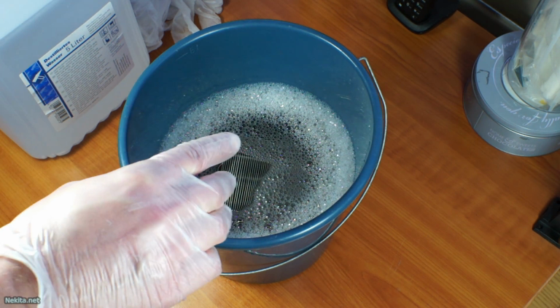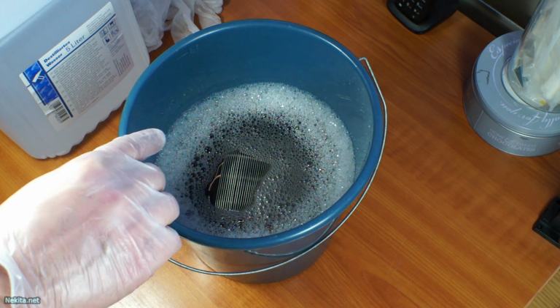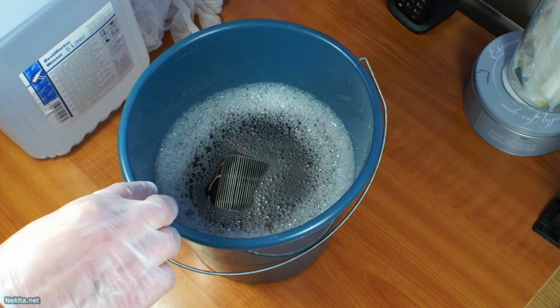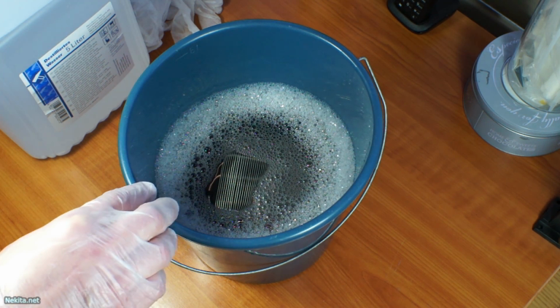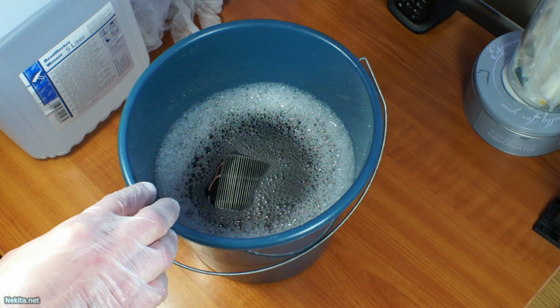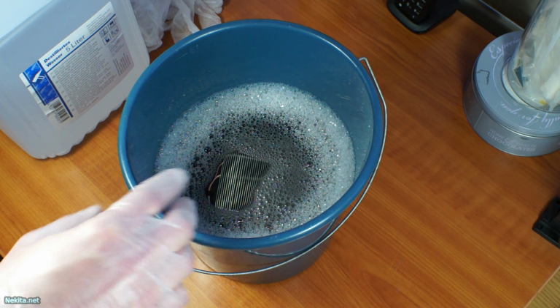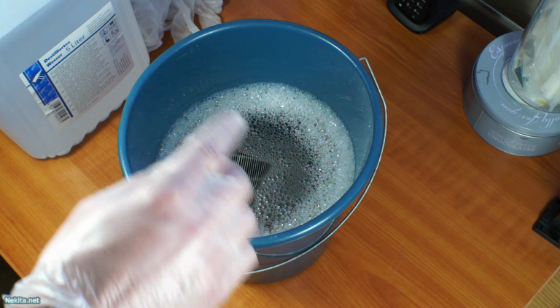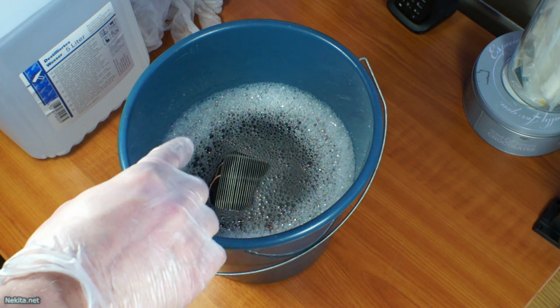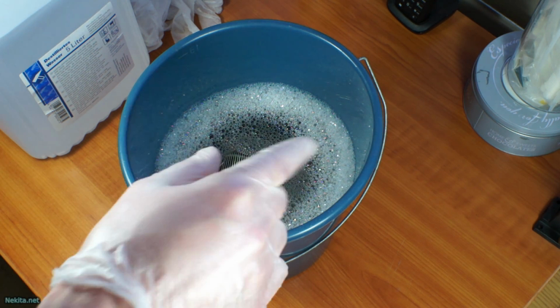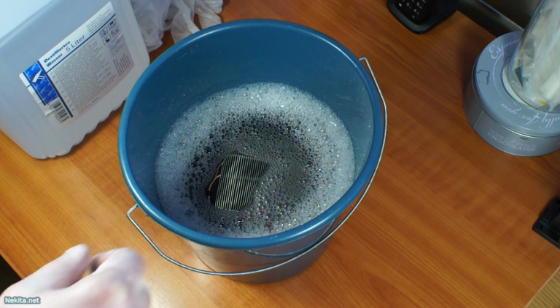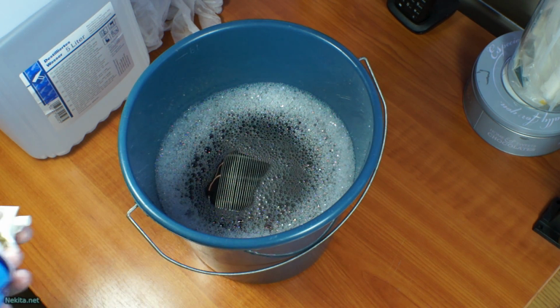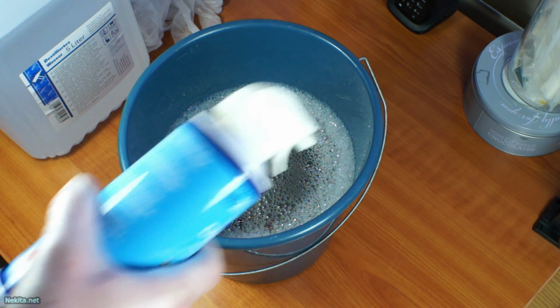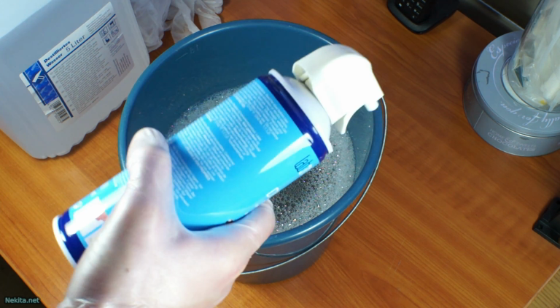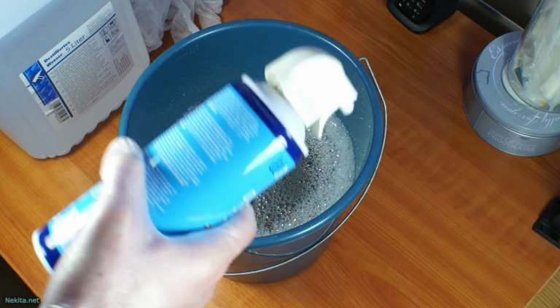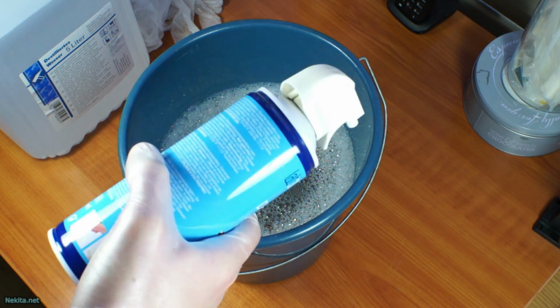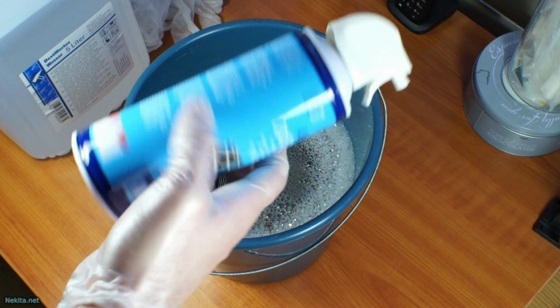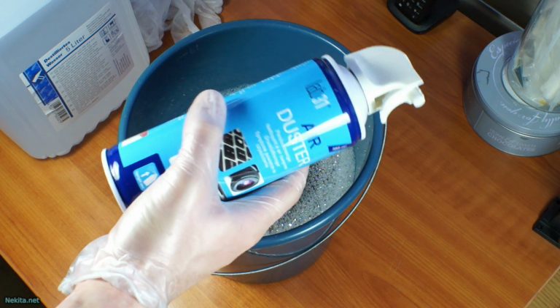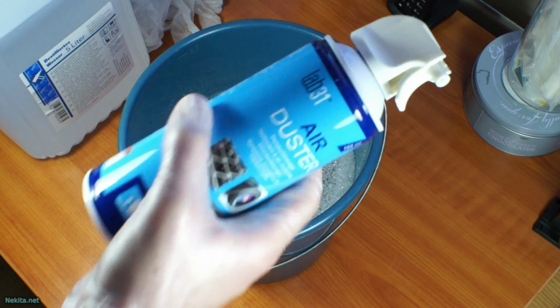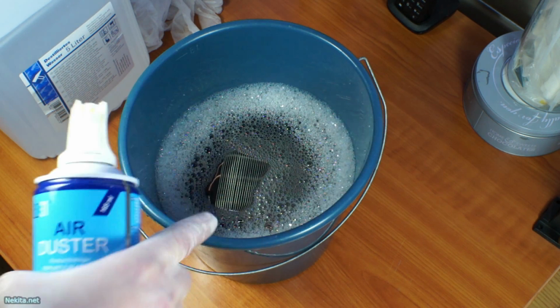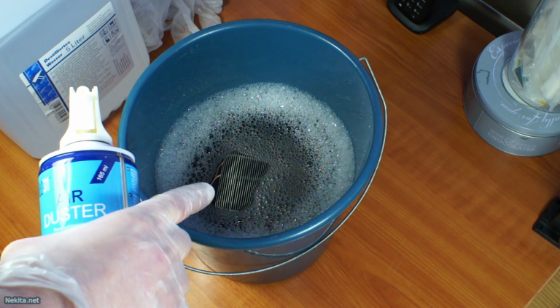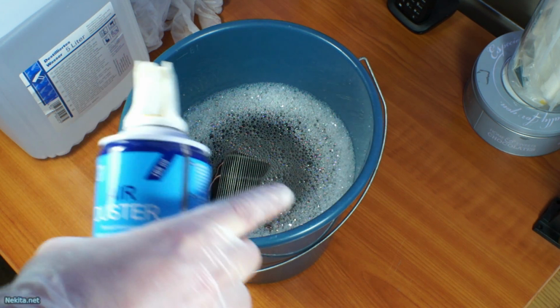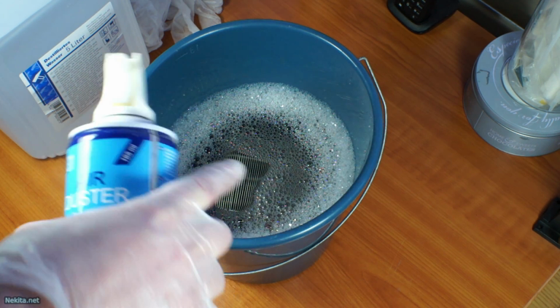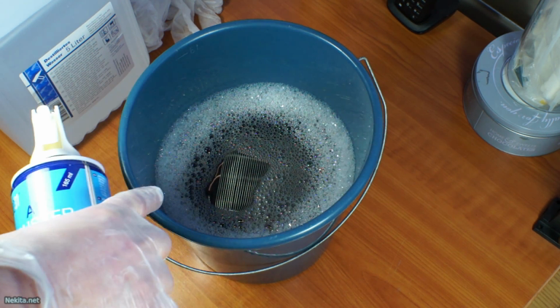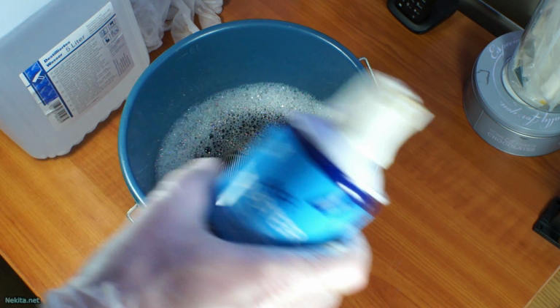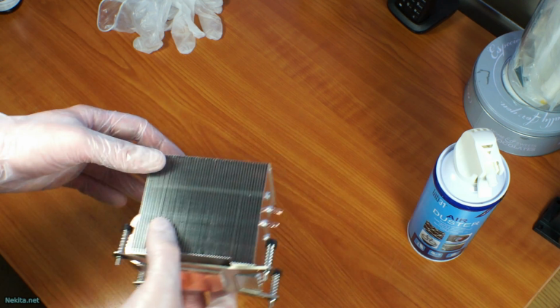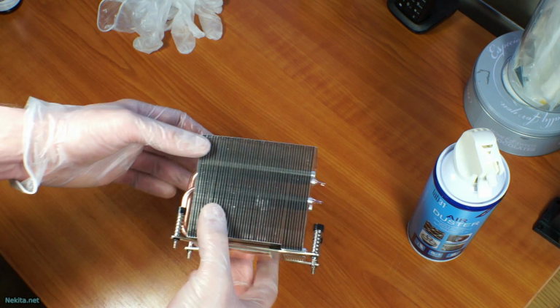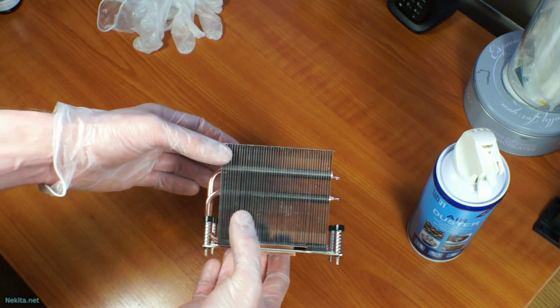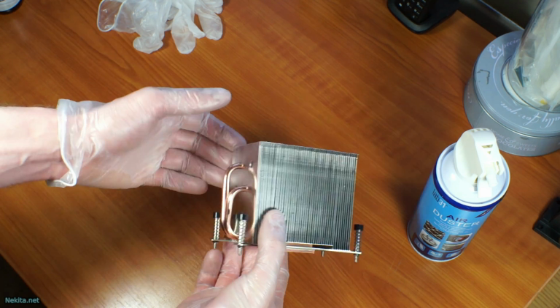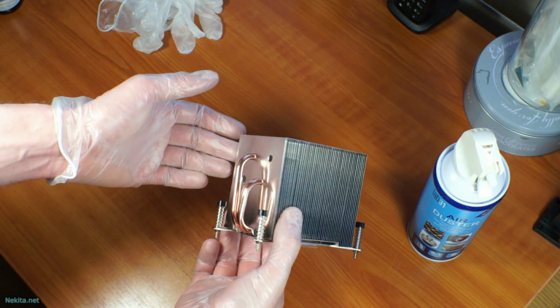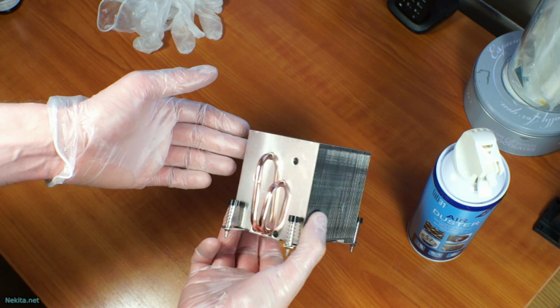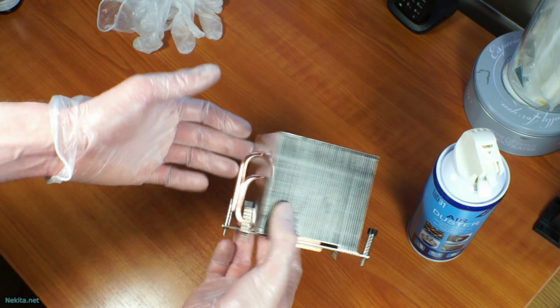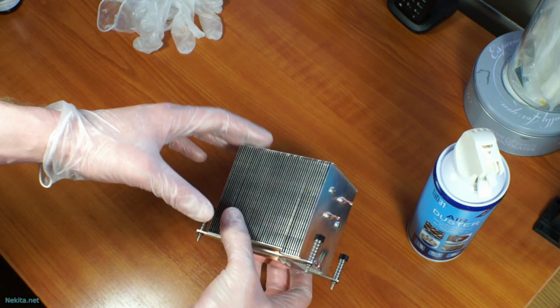Even then, after using distilled water, you do need to use some compressed air from a can to blow off as much water as you can. As you can see right now it's quite clean.